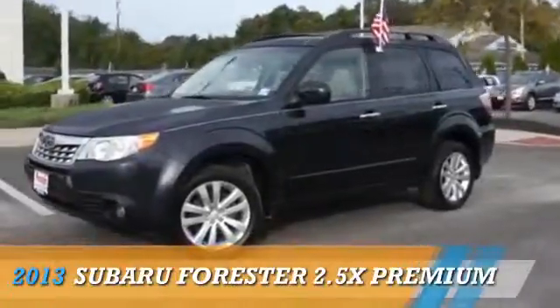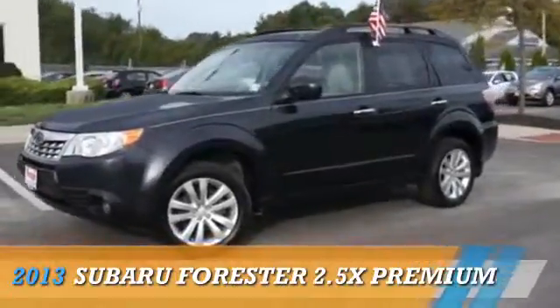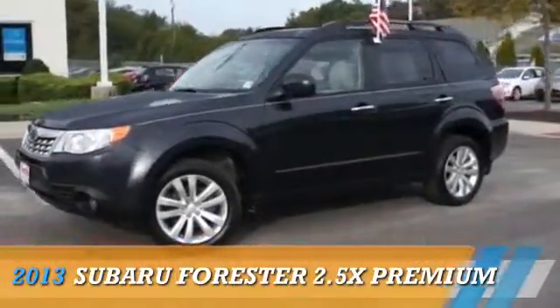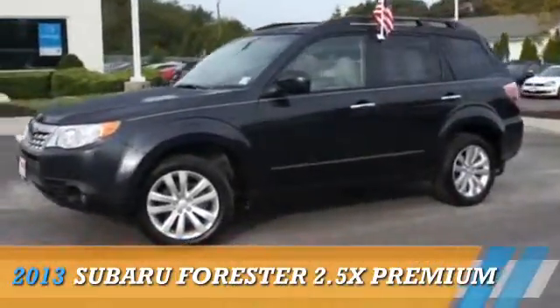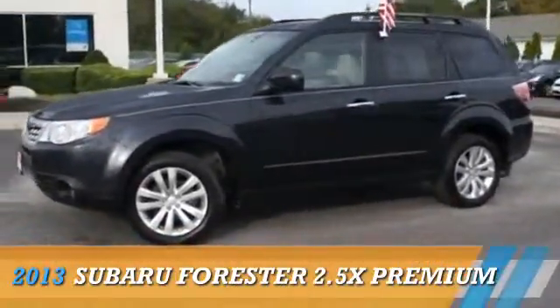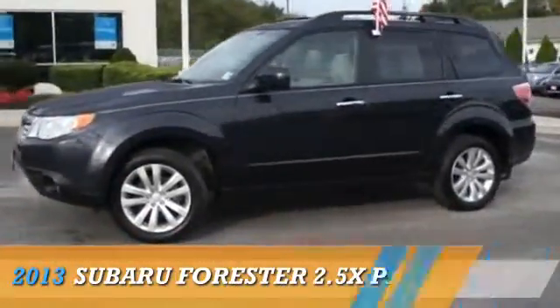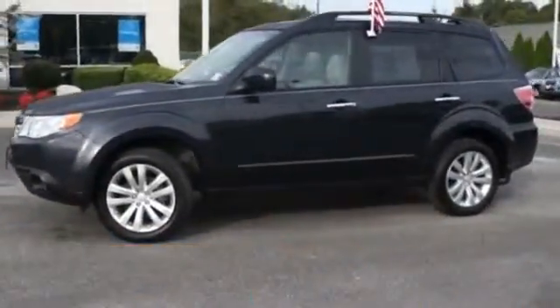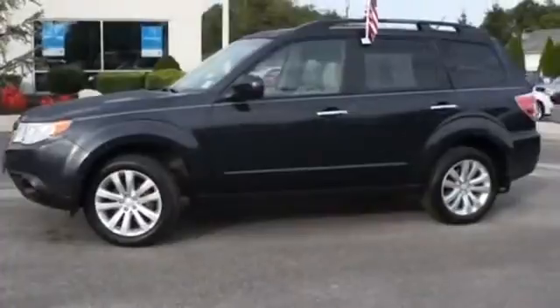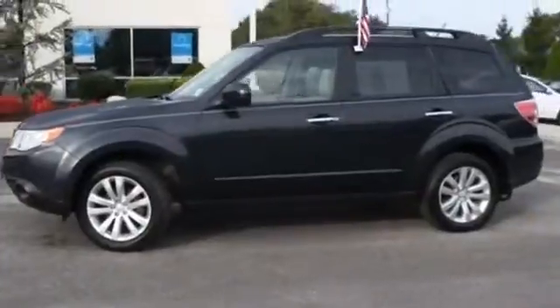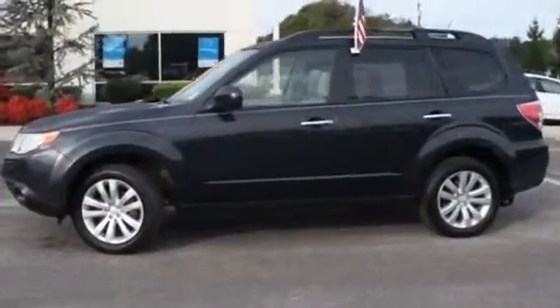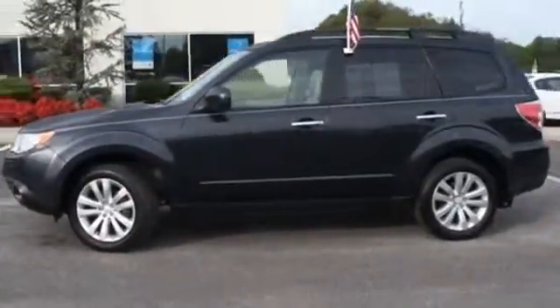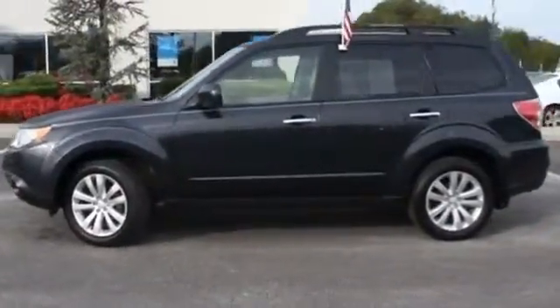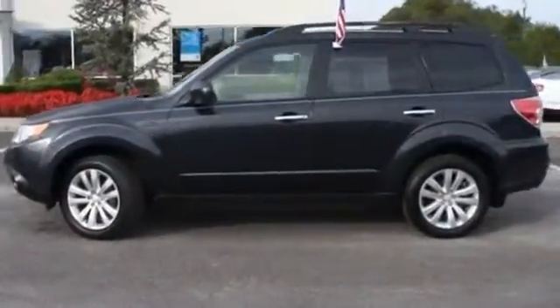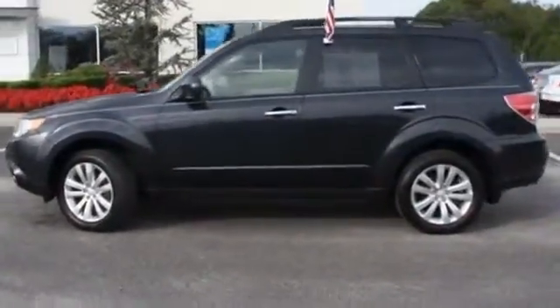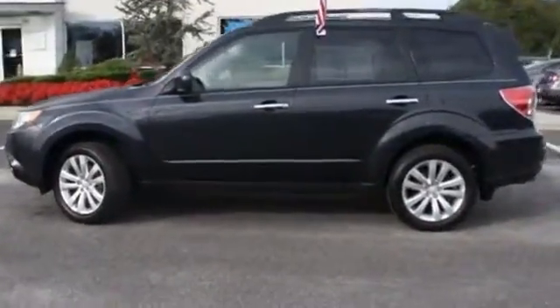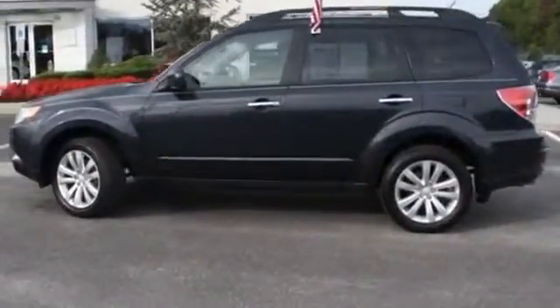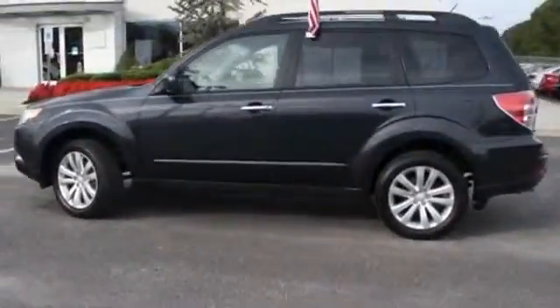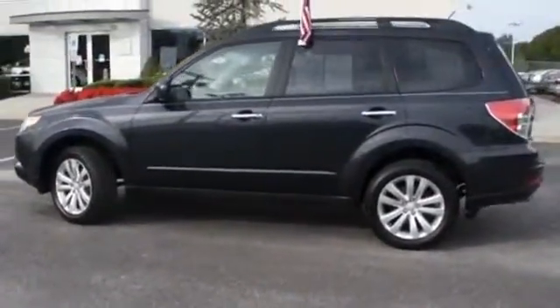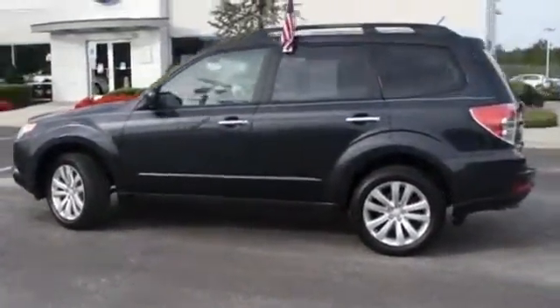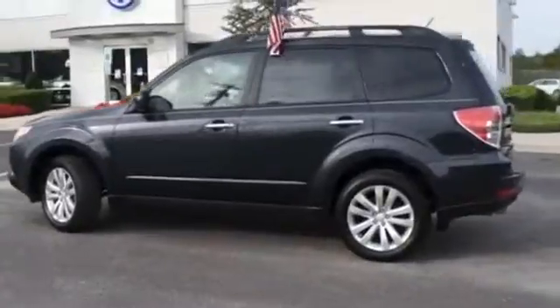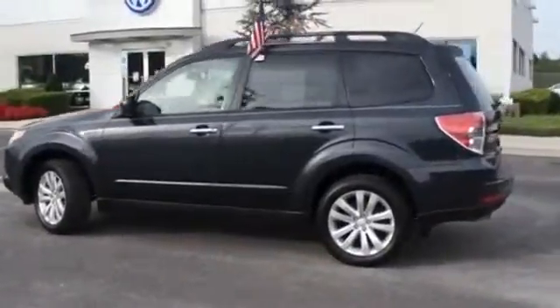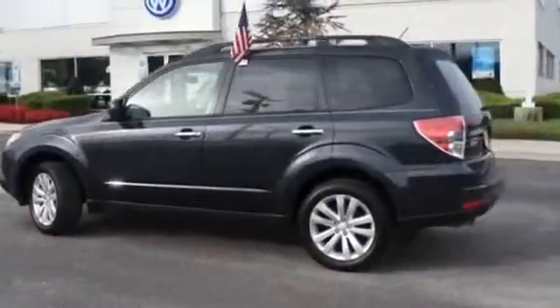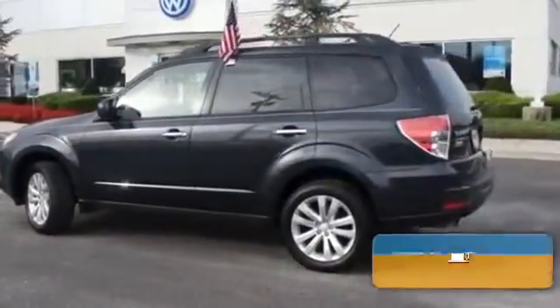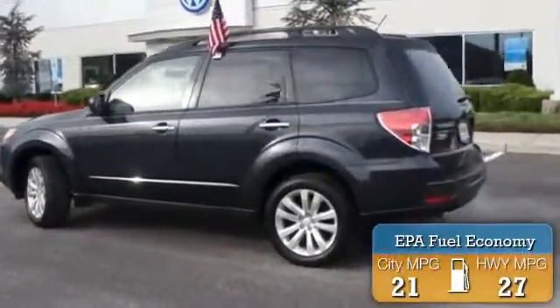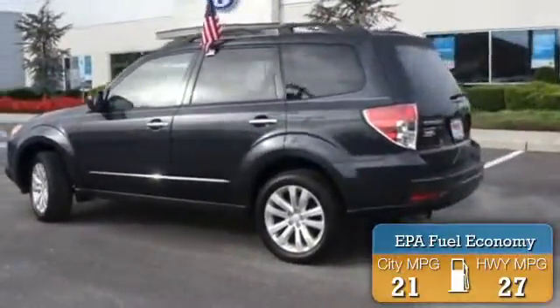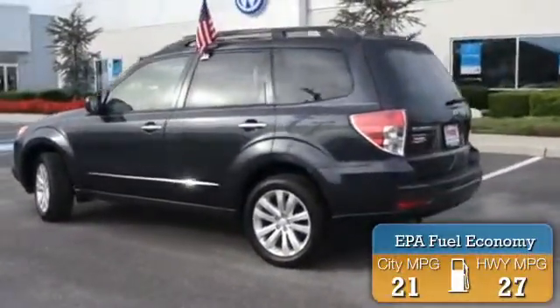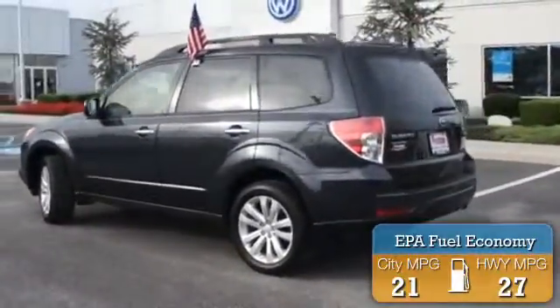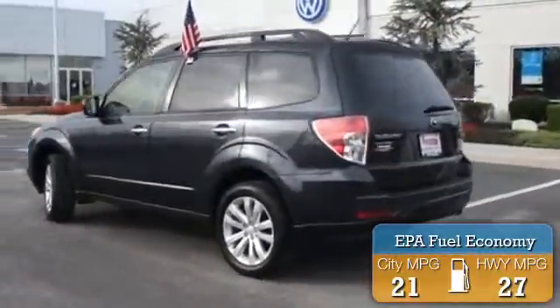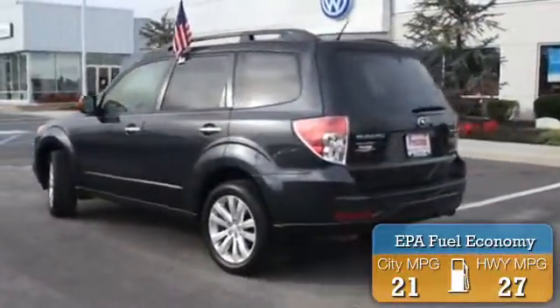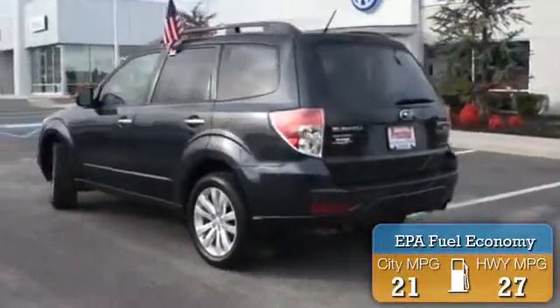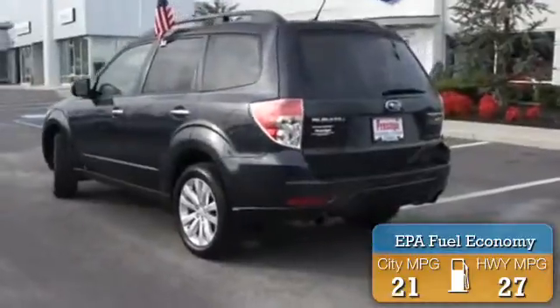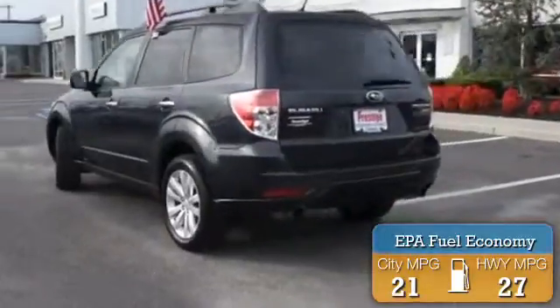Presenting the 2013 Subaru Forester, powered by all-wheel drive, a 2.5-liter four-cylinder engine, and an automatic transmission. Great fuel efficiency saves you money by requiring fewer trips to the gas station.